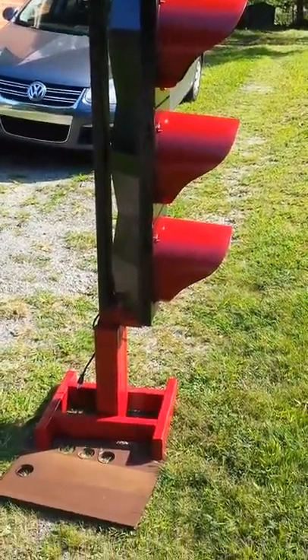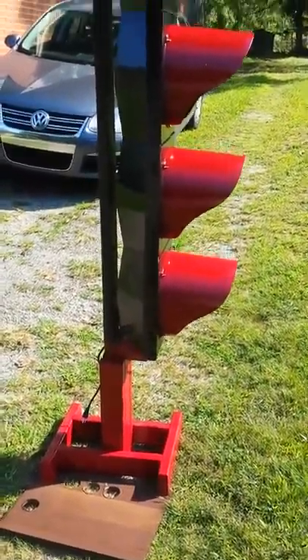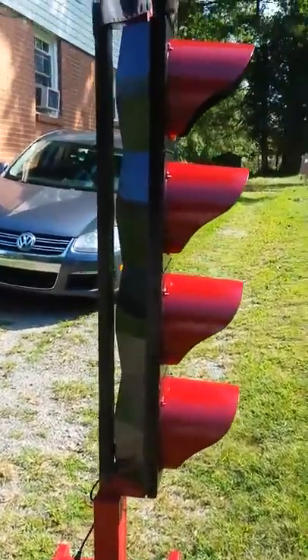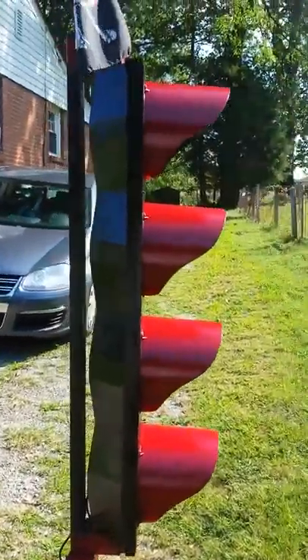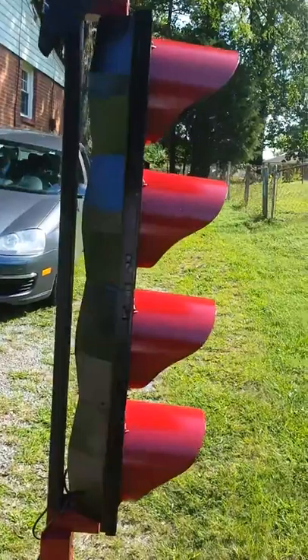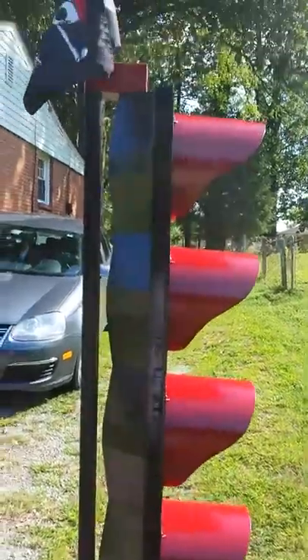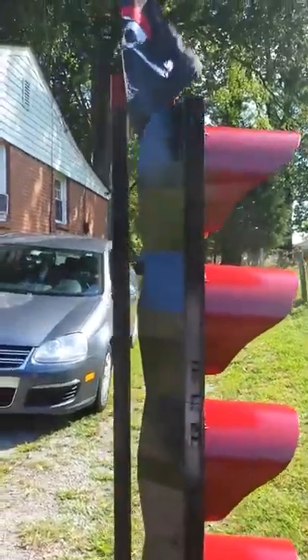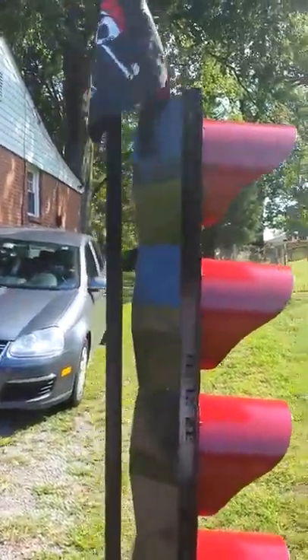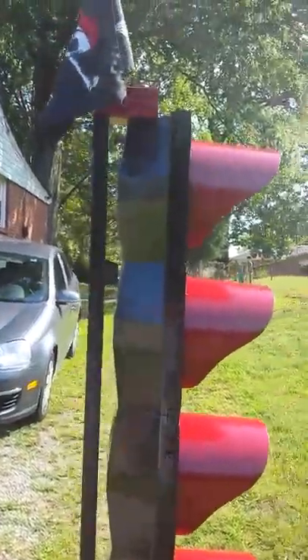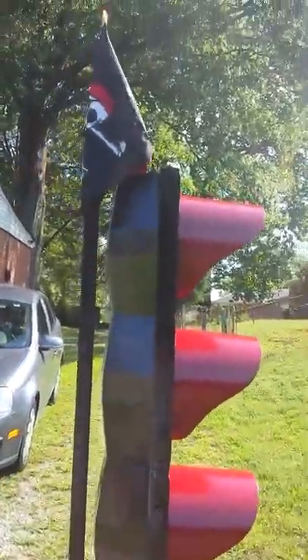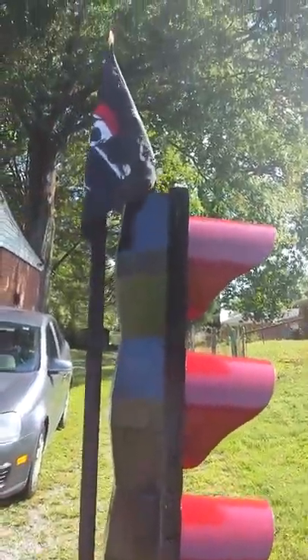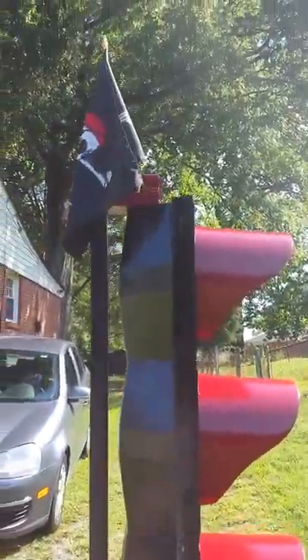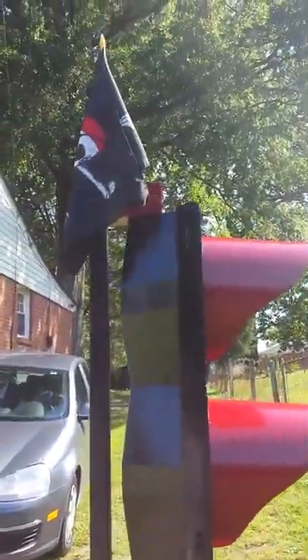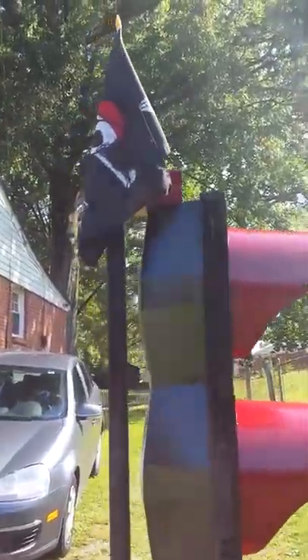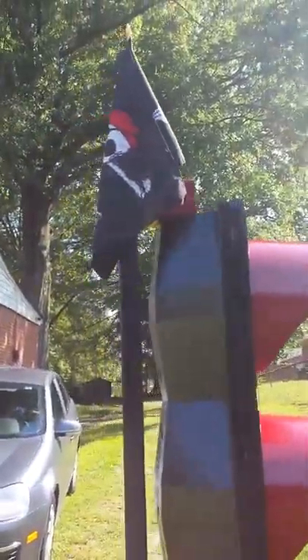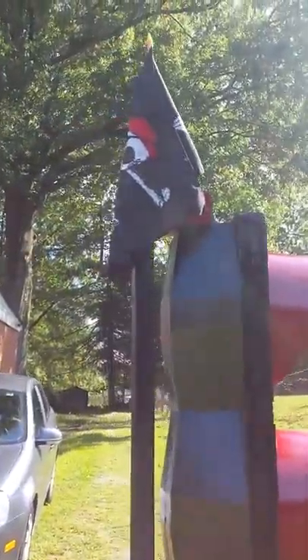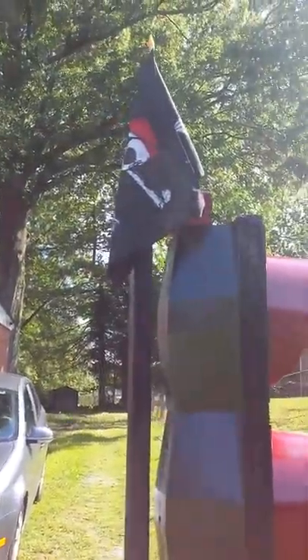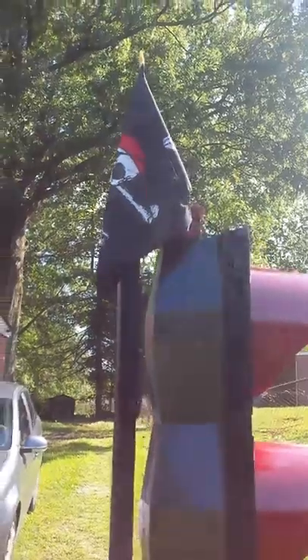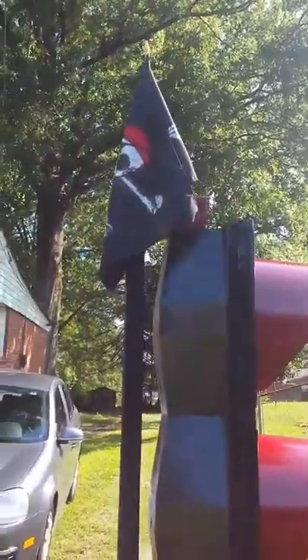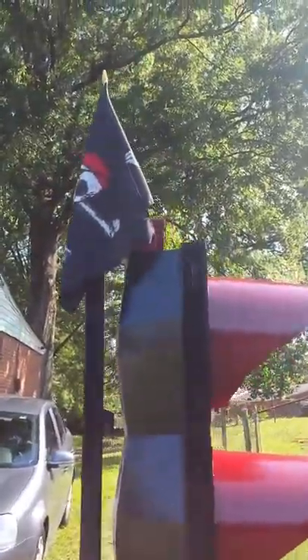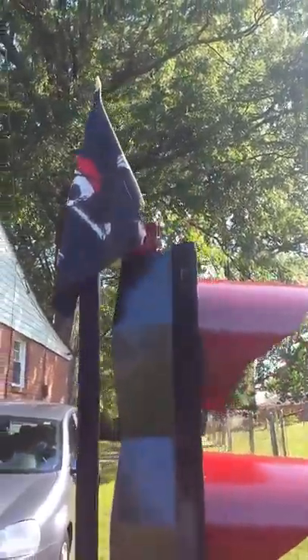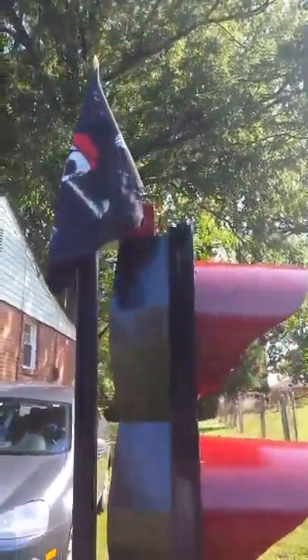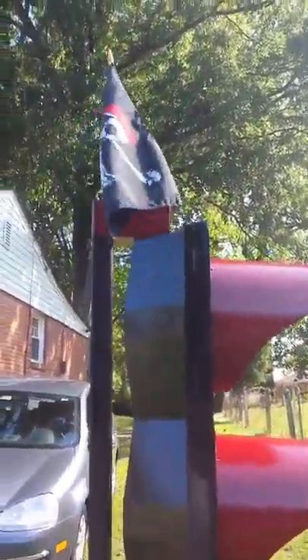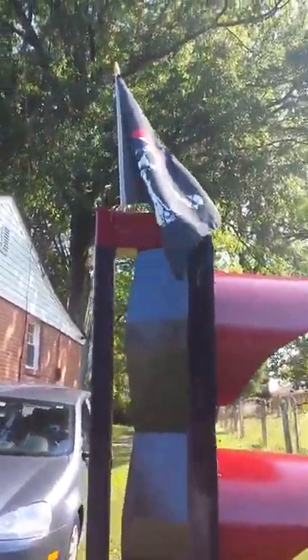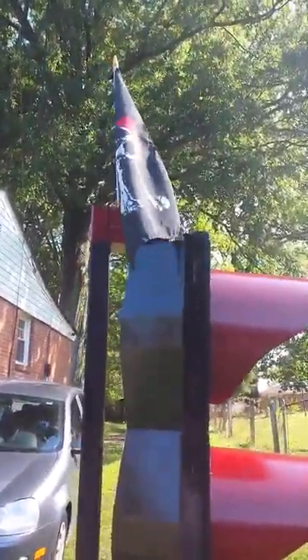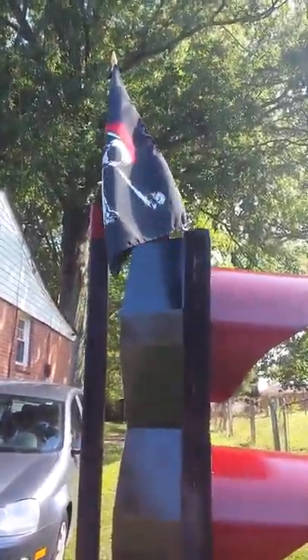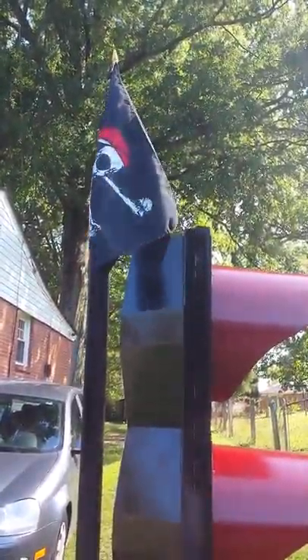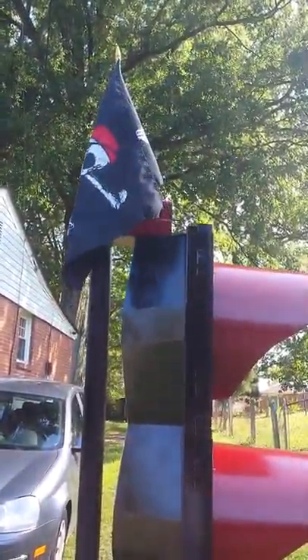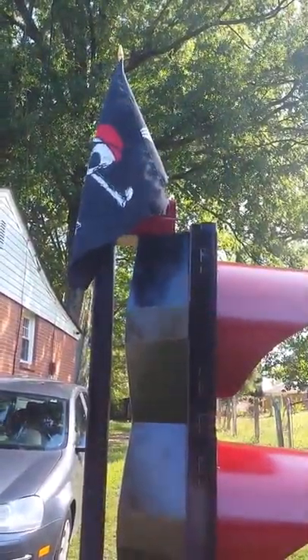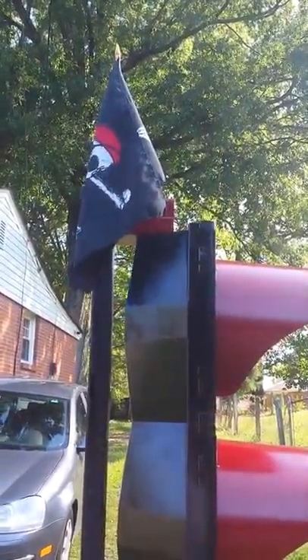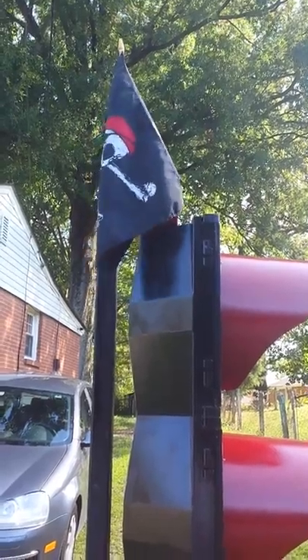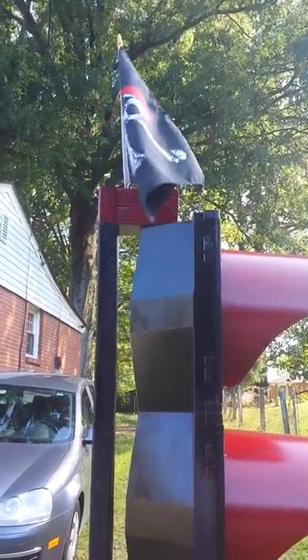As you can see, I got the light, custom stand, made a hole for a pirate flag to go in the top. Let the wind blow it a little bit.